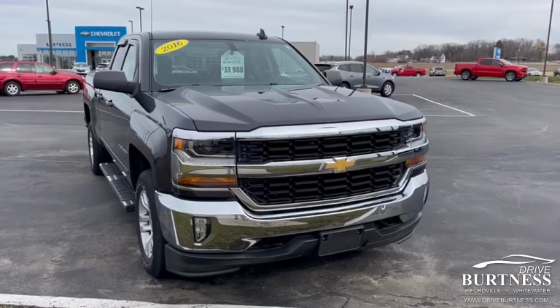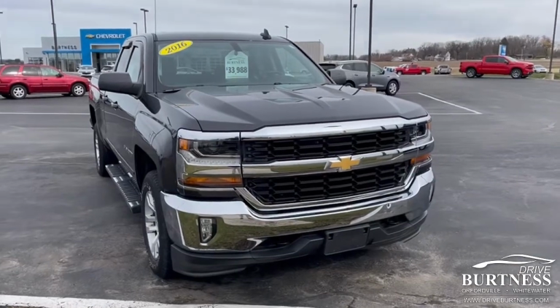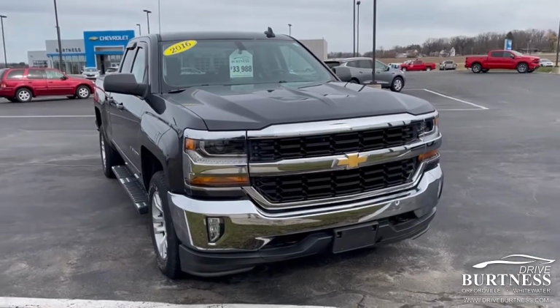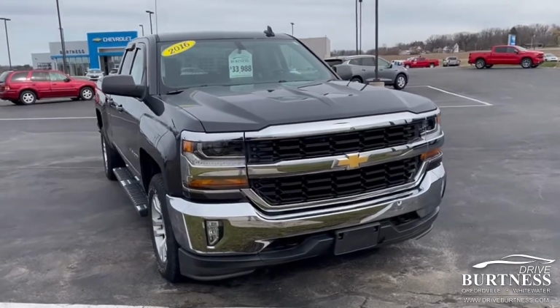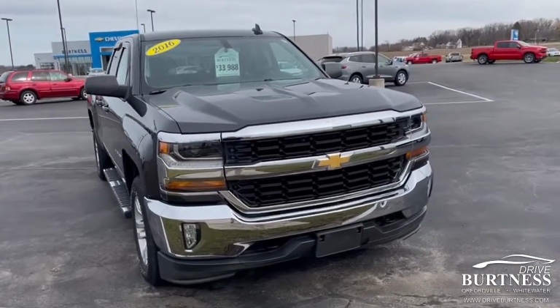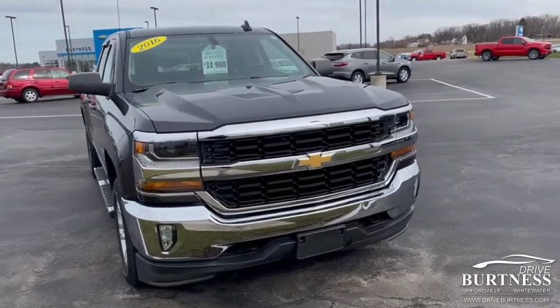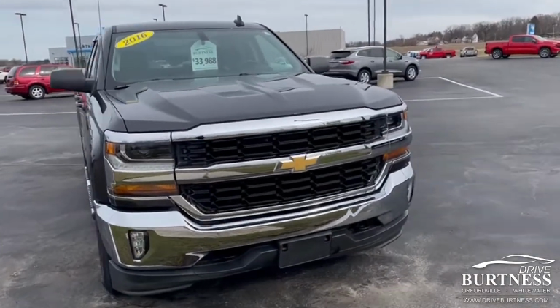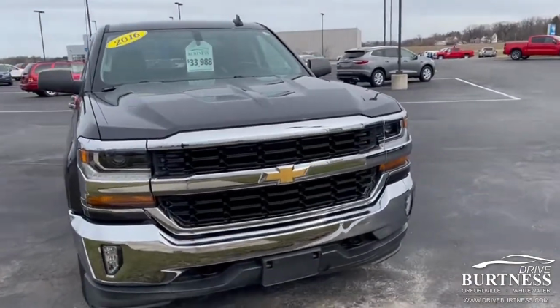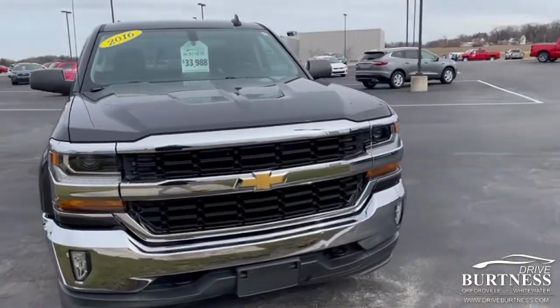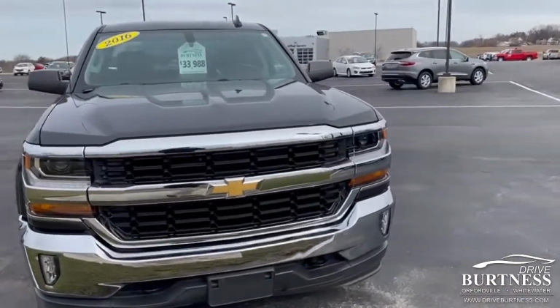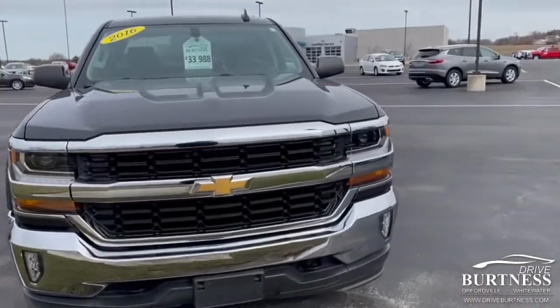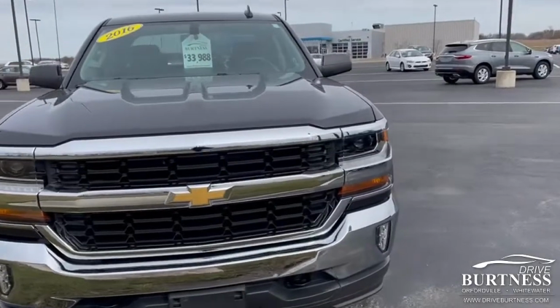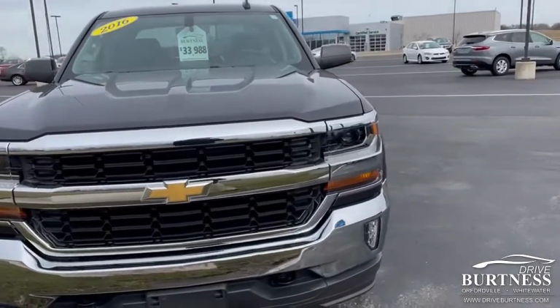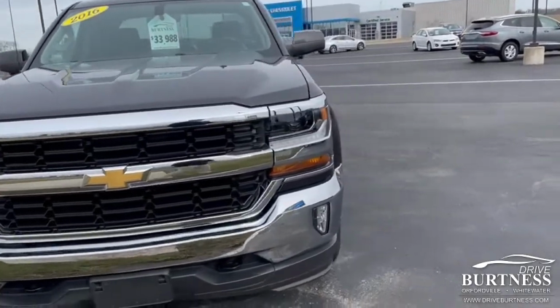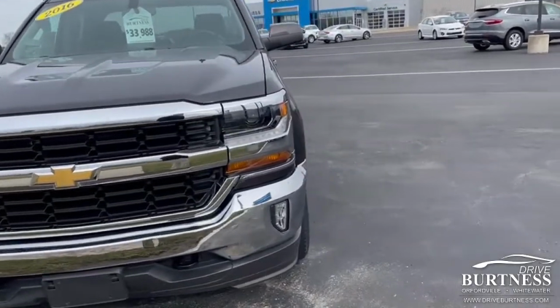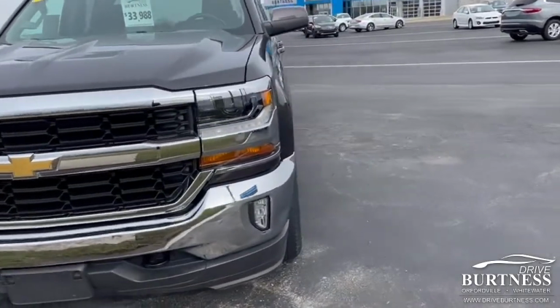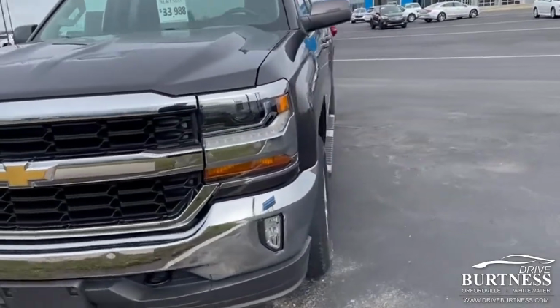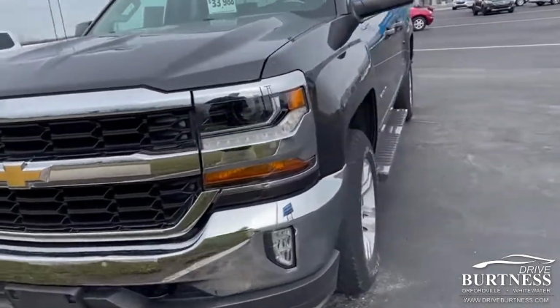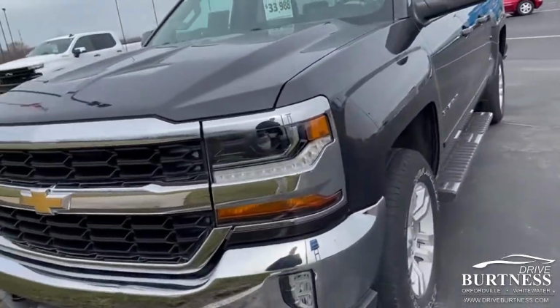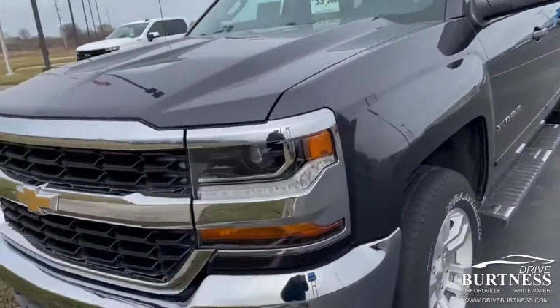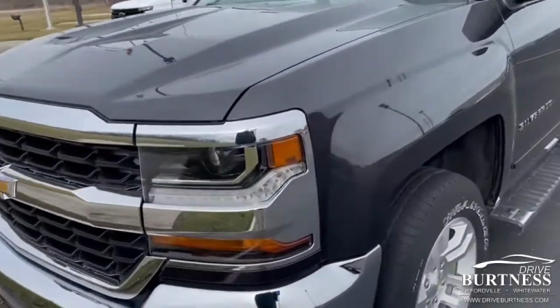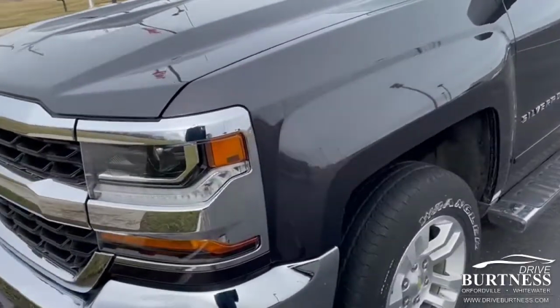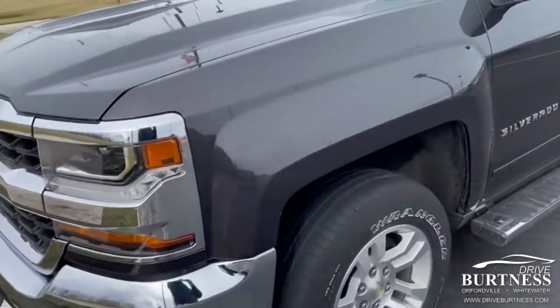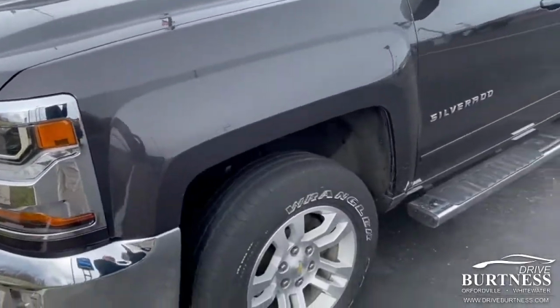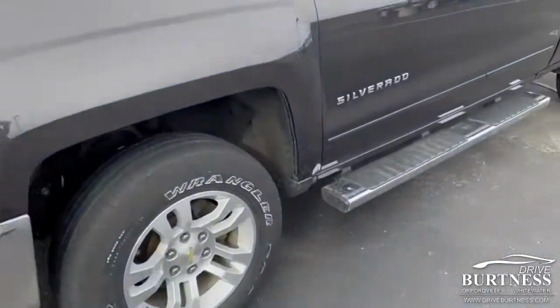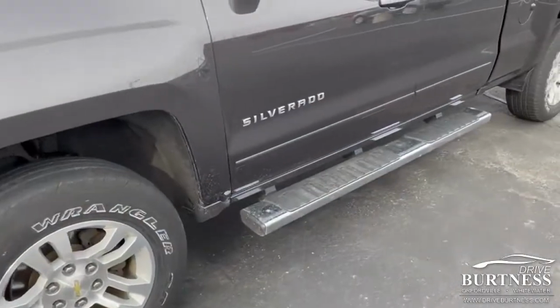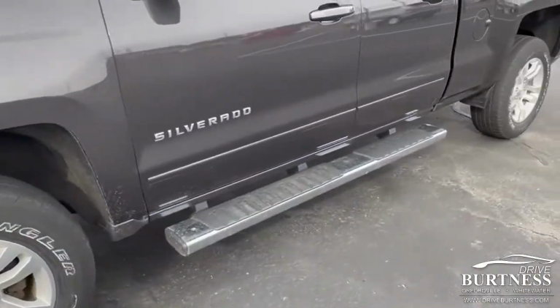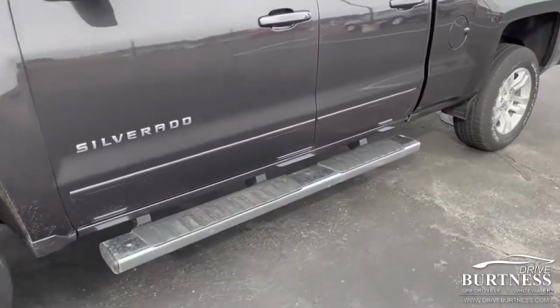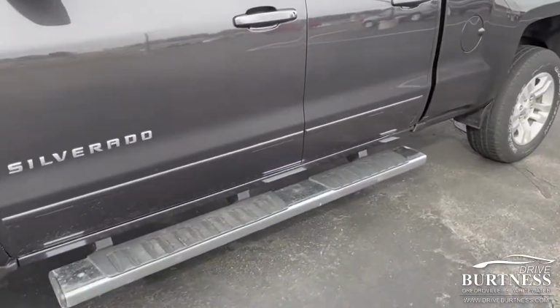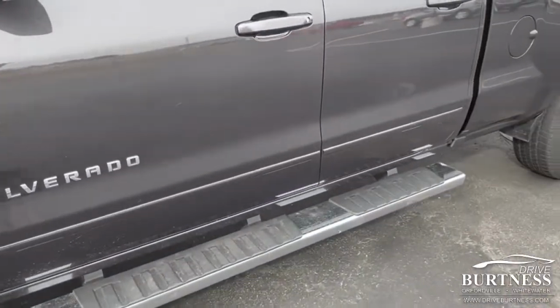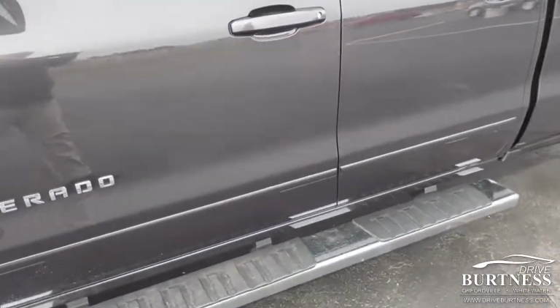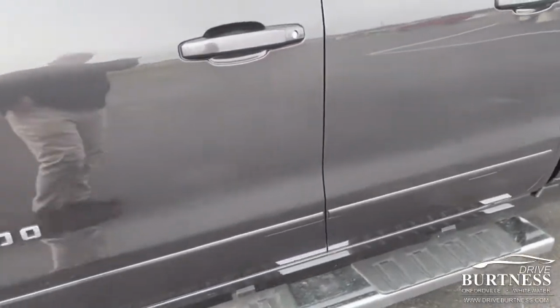Good morning, Dean Rod here, from Britten Chevrolet in Go, Wisconsin. I'm going to do a quick video walk around on the 2016 Chevrolet Silverado LT, double cab, 41,000 miles.